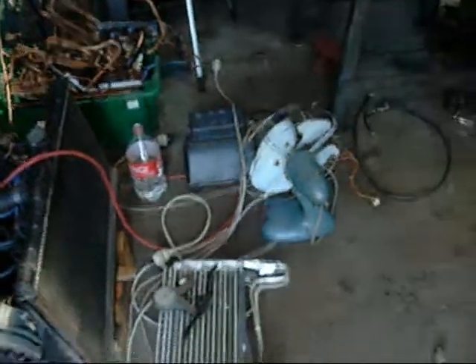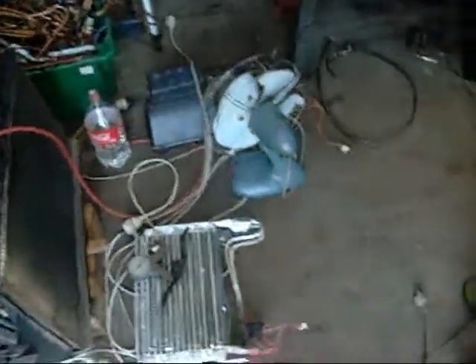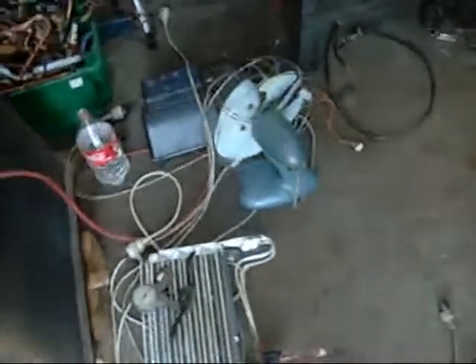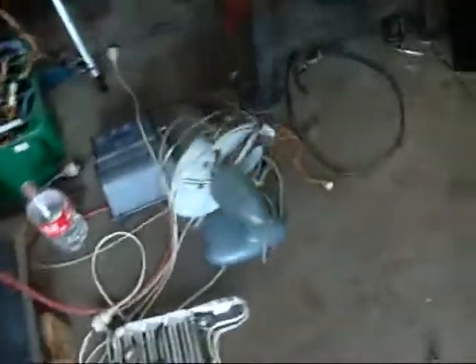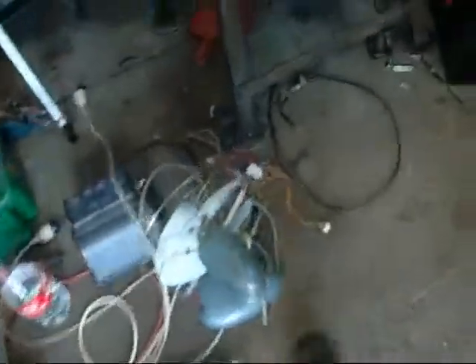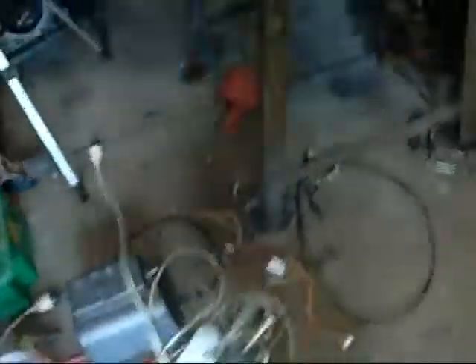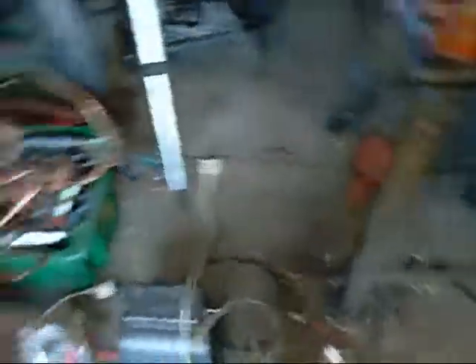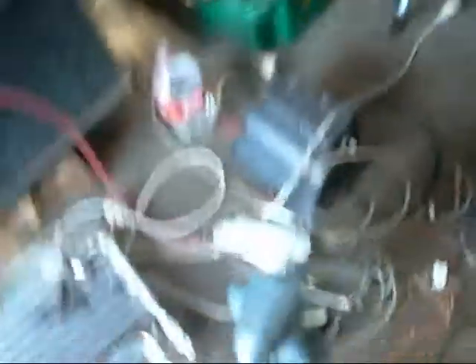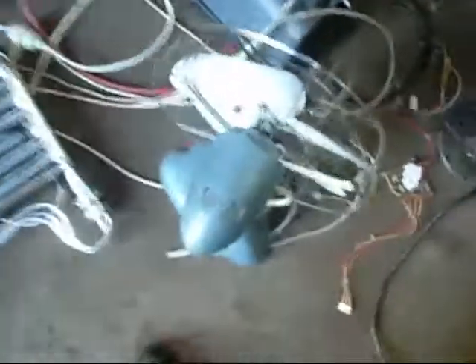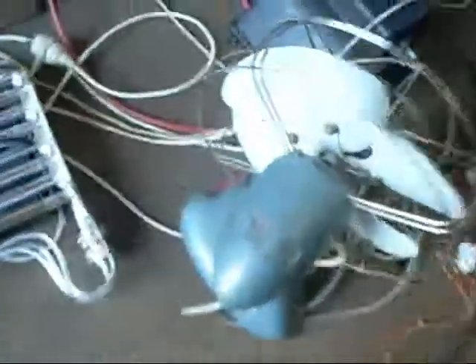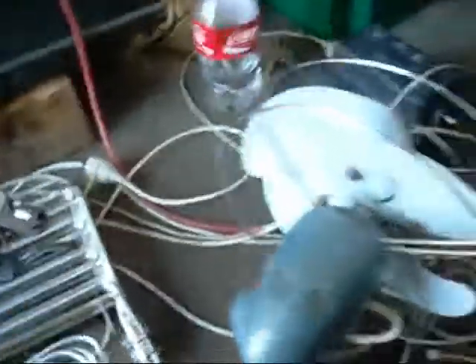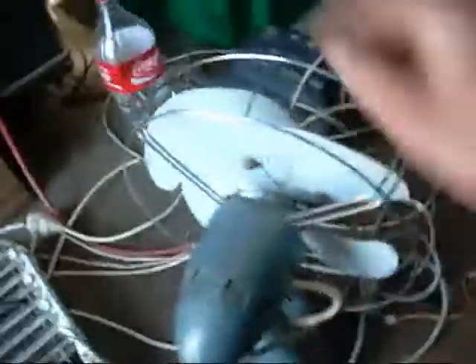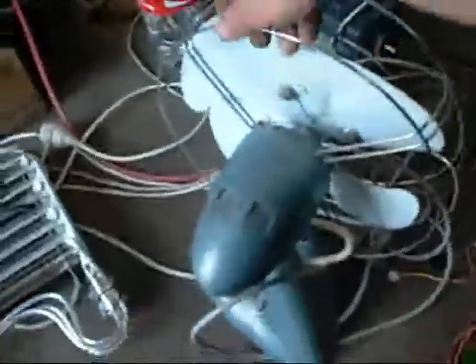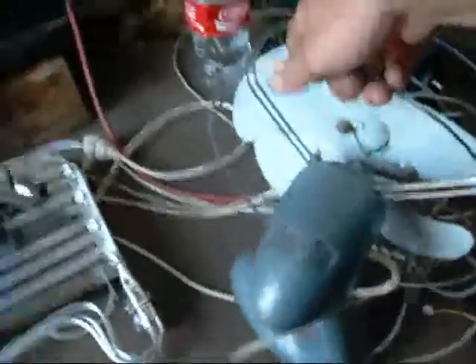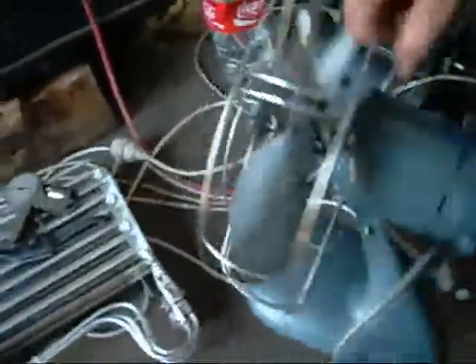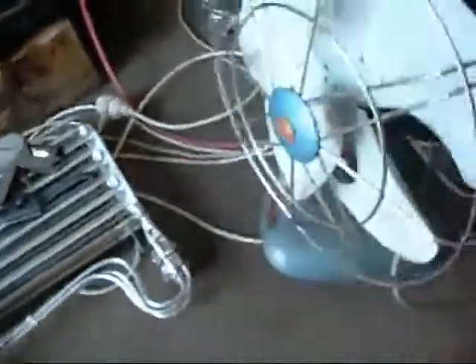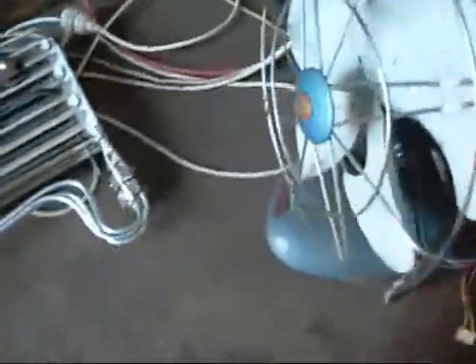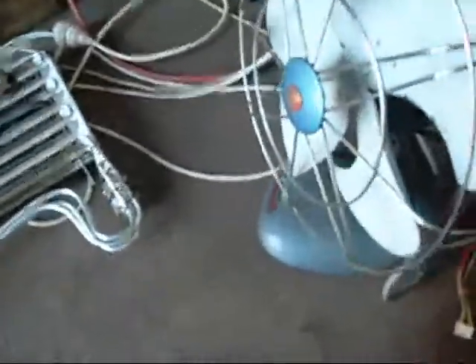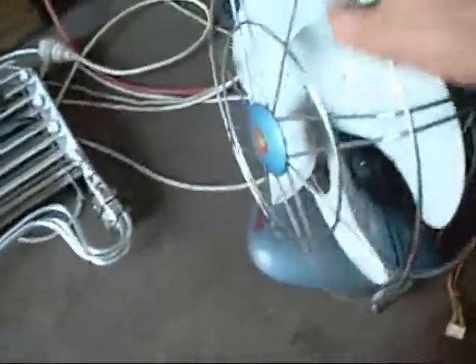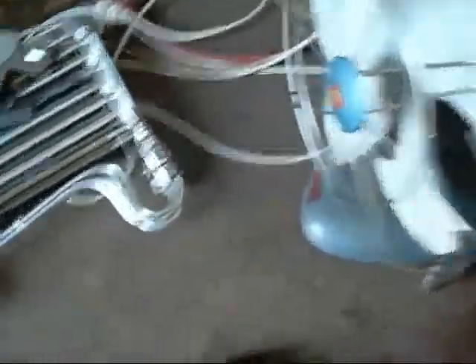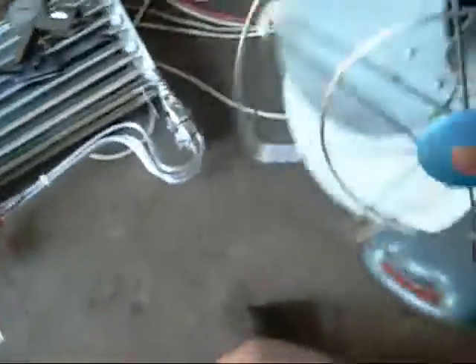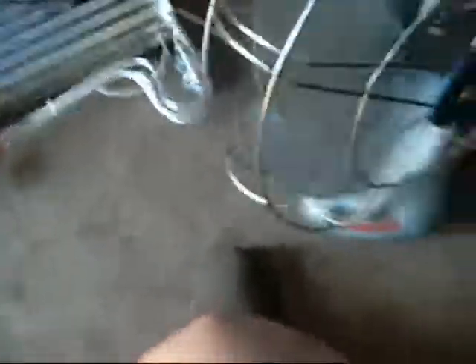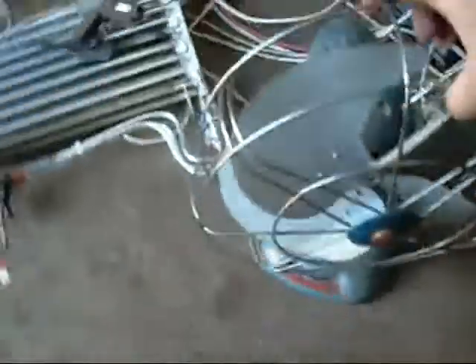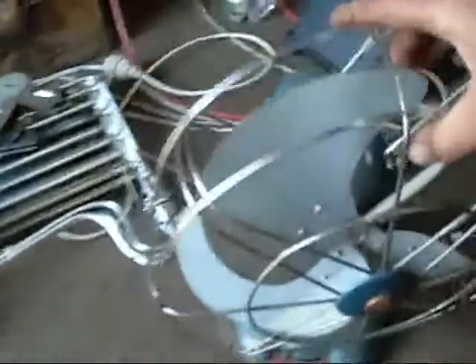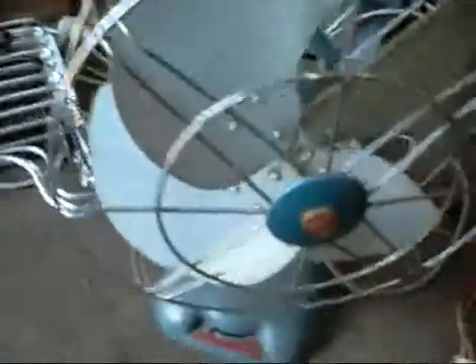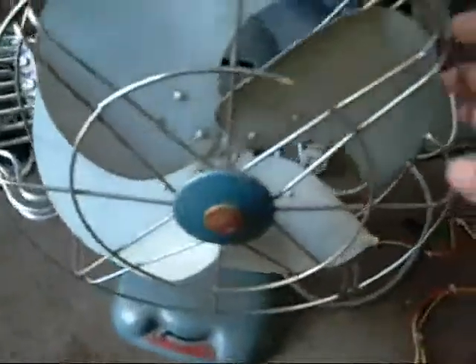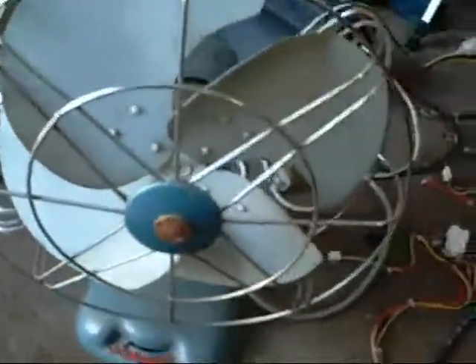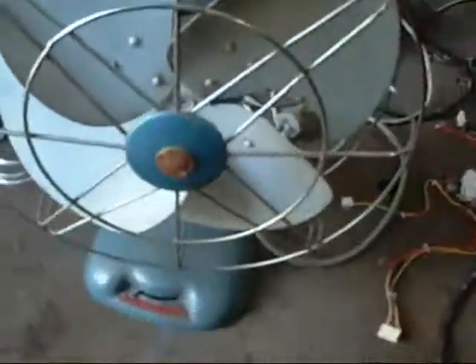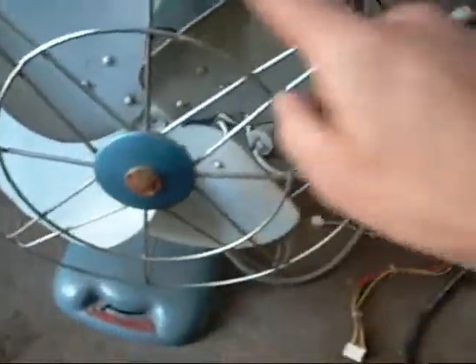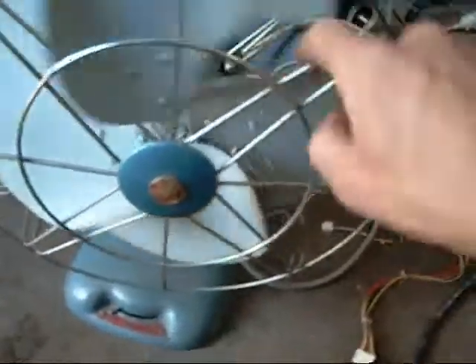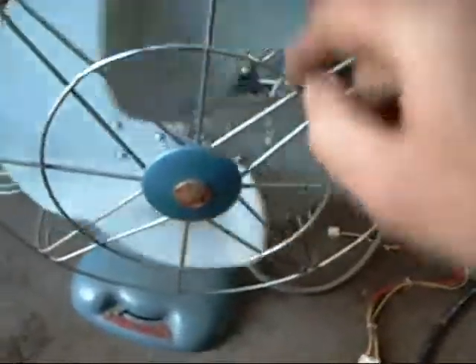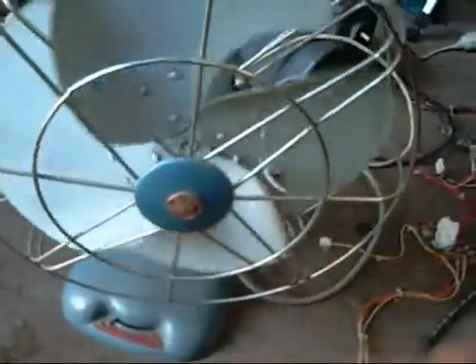G'day folks! It's time for another one of those Junkyard Treasure videos. Today we've got a Pi brand fan. A lot of you out there like fans and I find they're quite useful, especially on hot days.